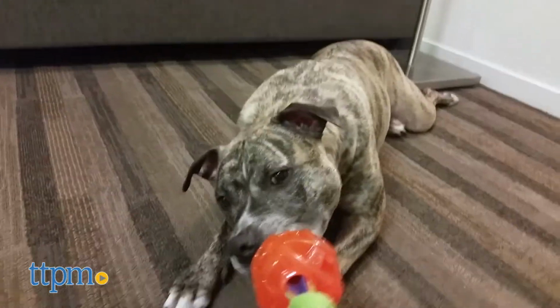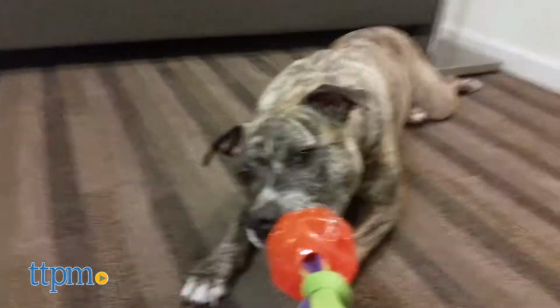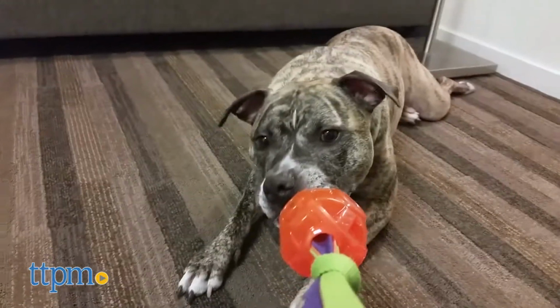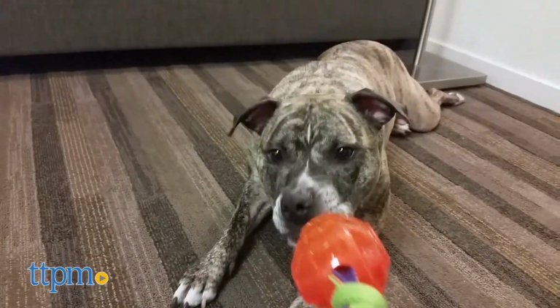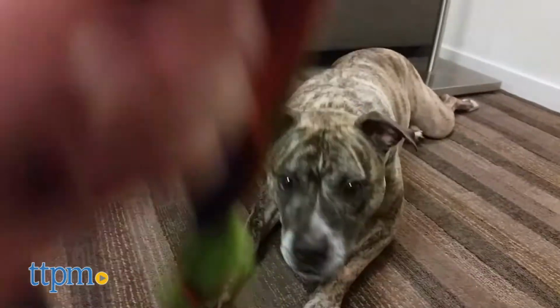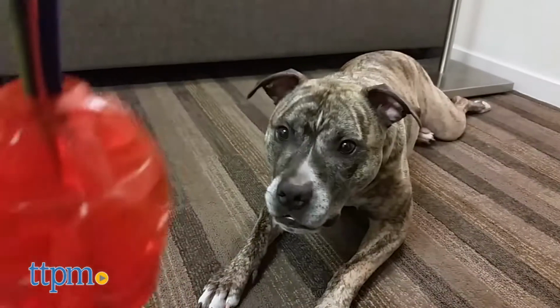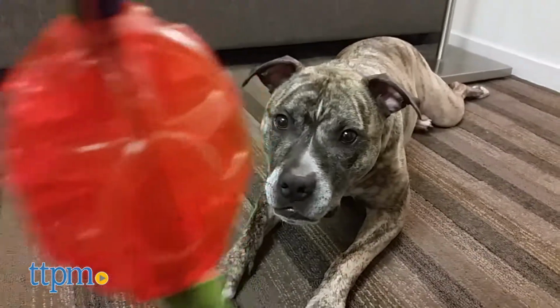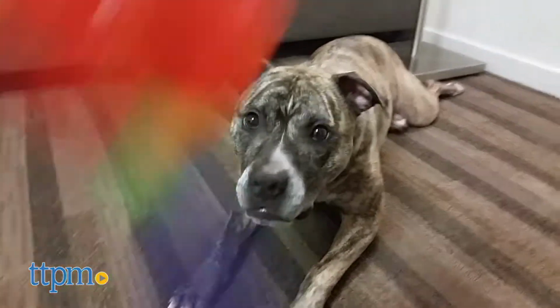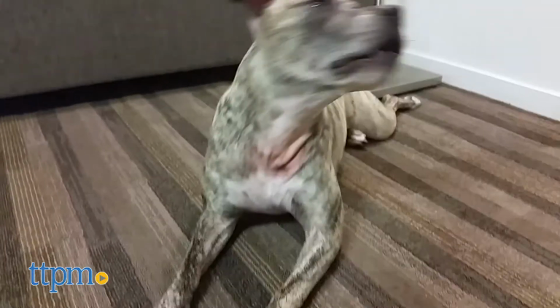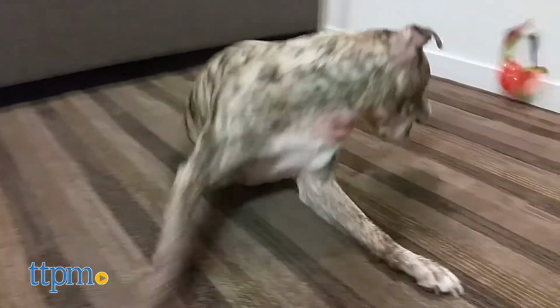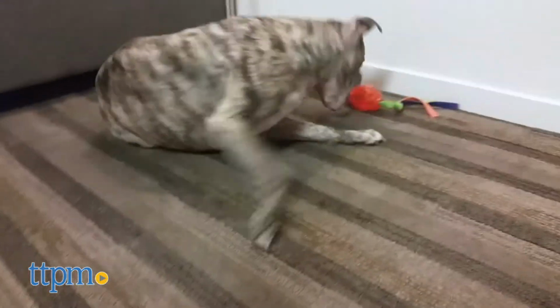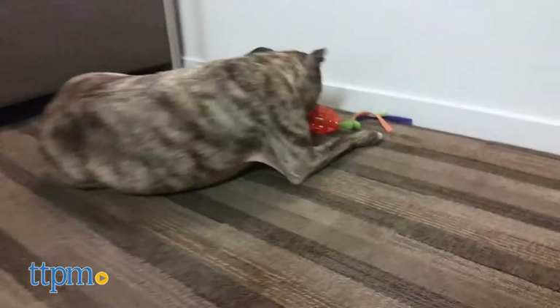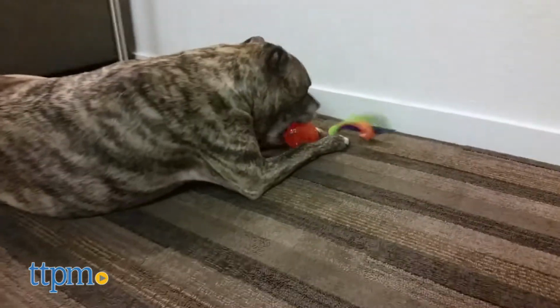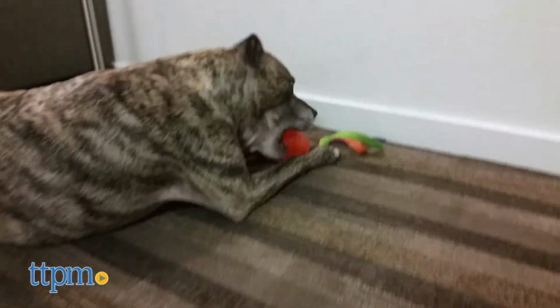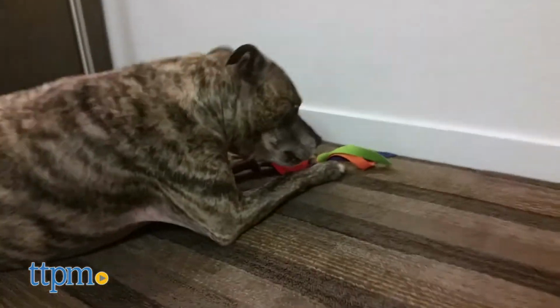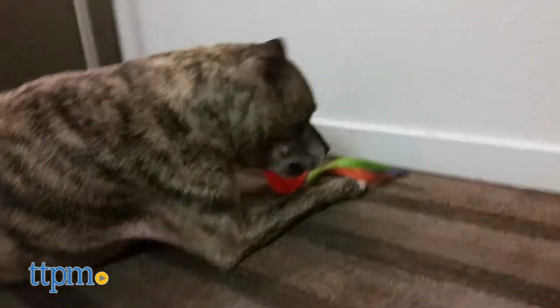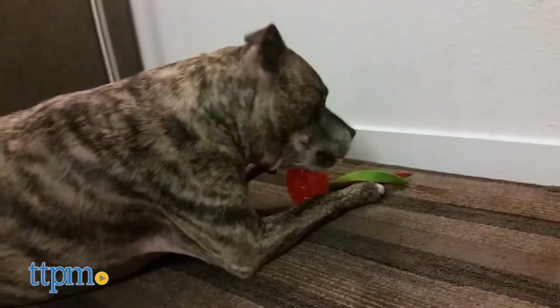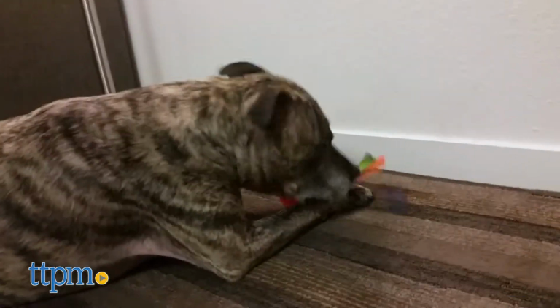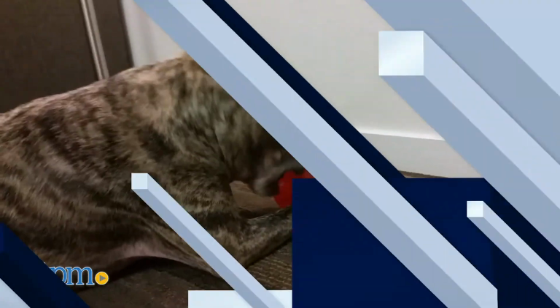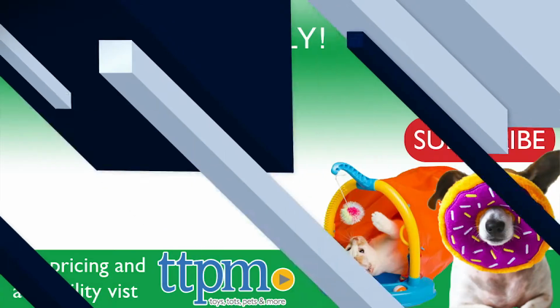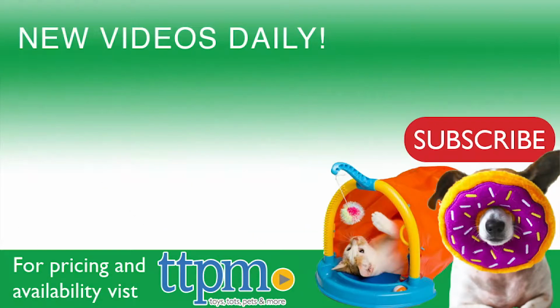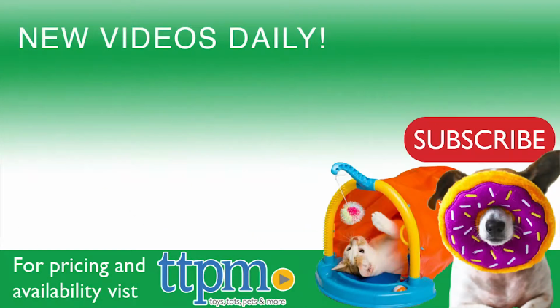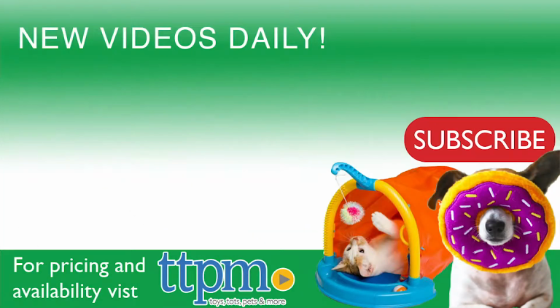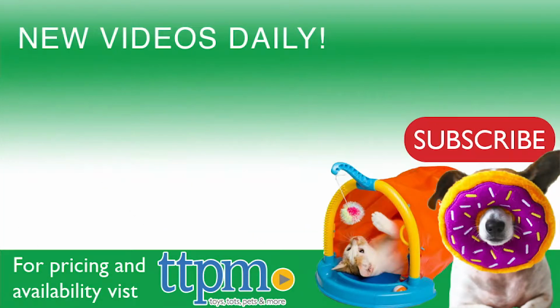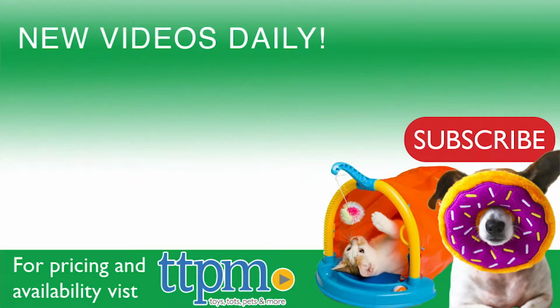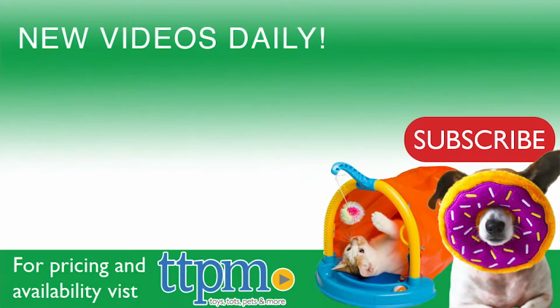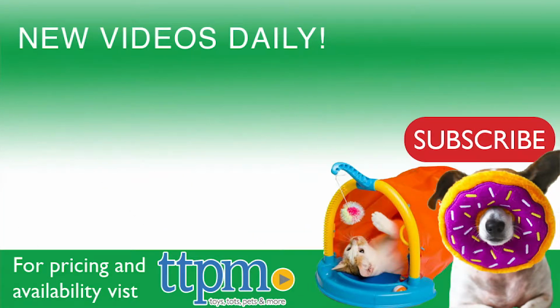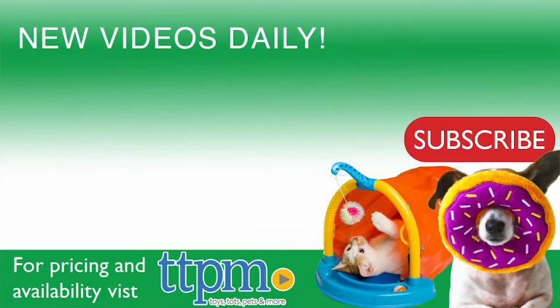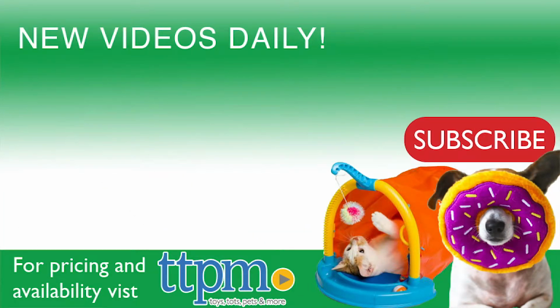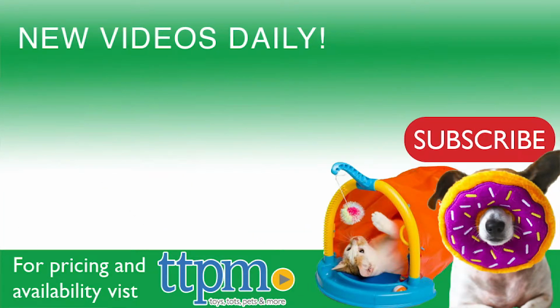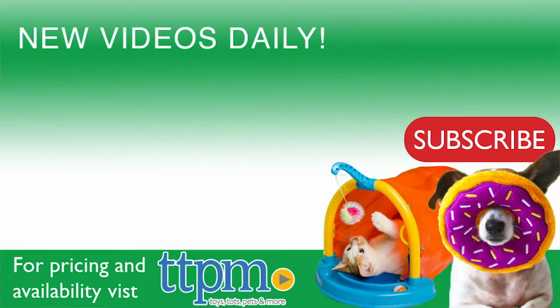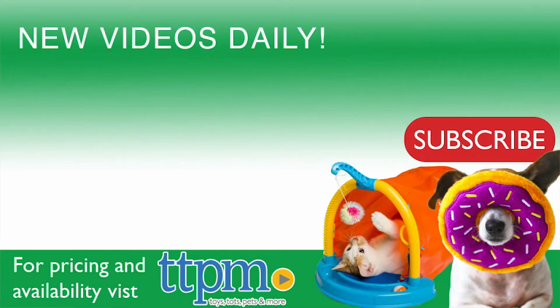Now, while my furry friend loved this toy, your dog might have a different response. Each dog is different and results may vary. For where to buy and current prices, visit us at TTPM and subscribe to our YouTube channel for more reviews every day.